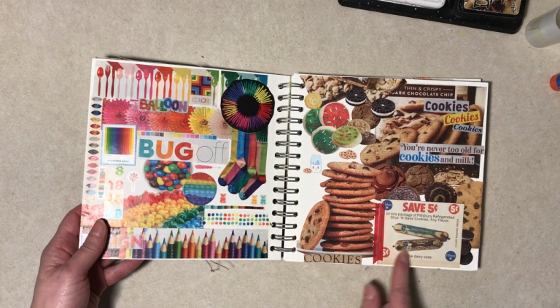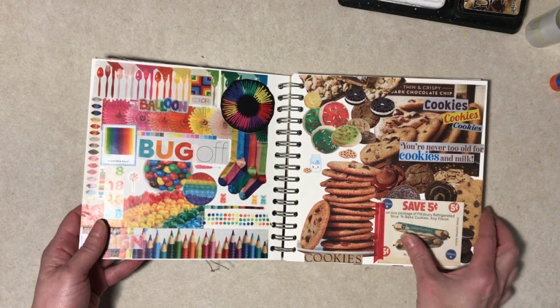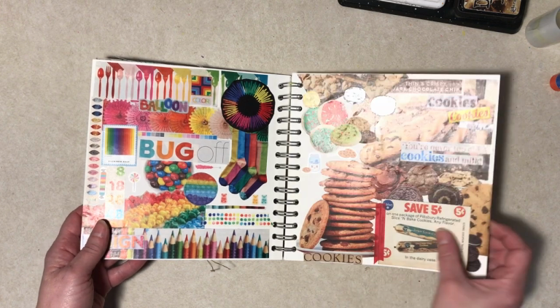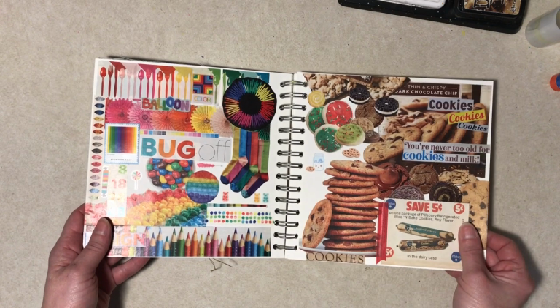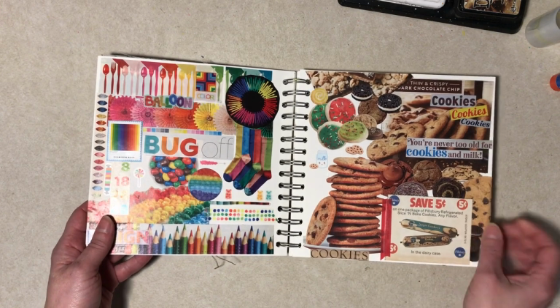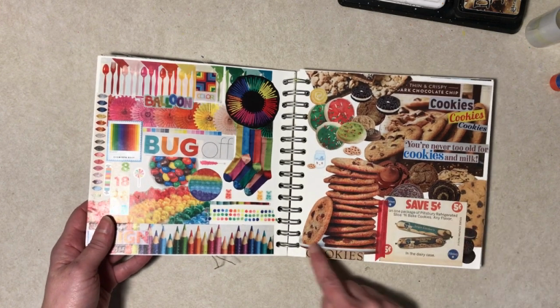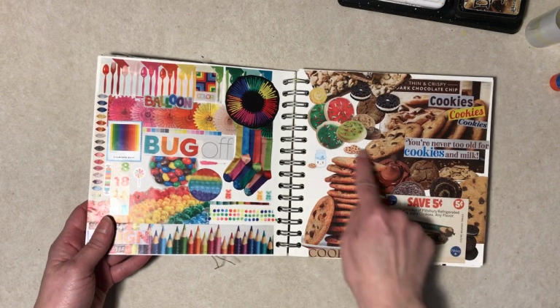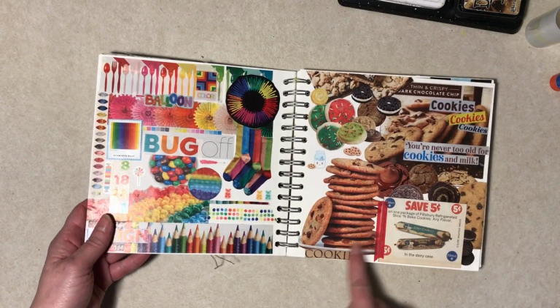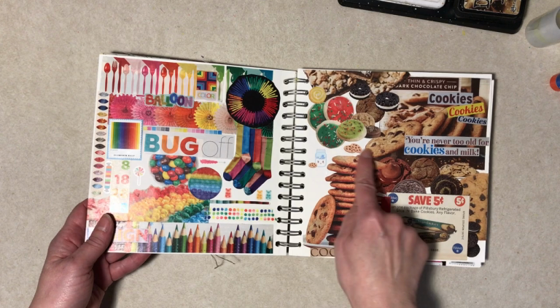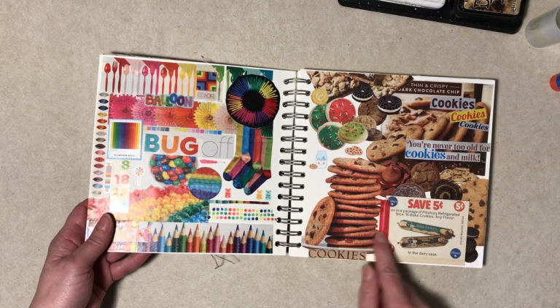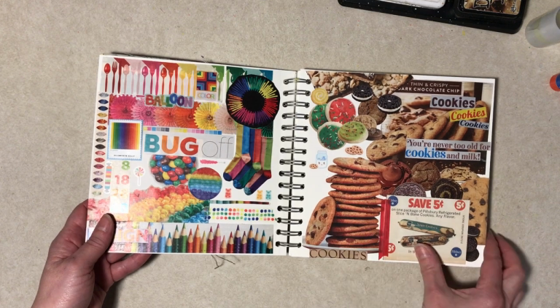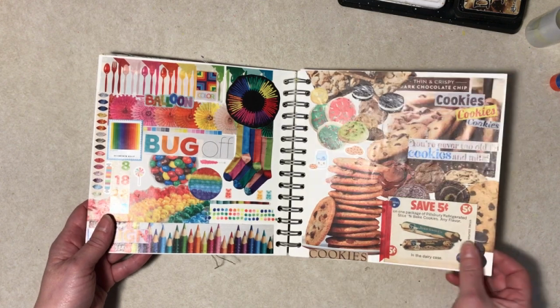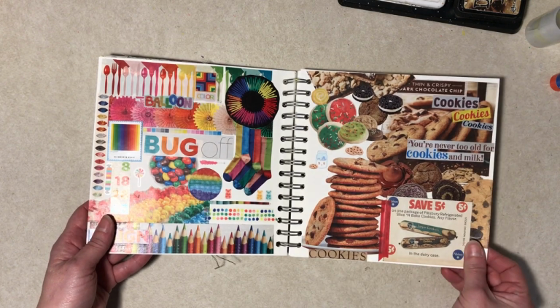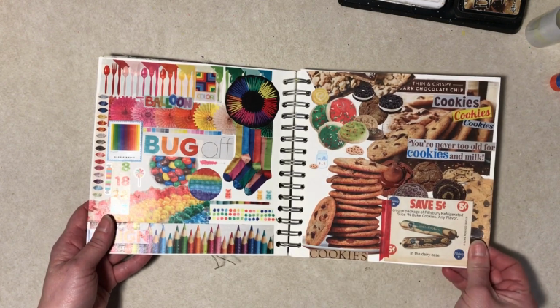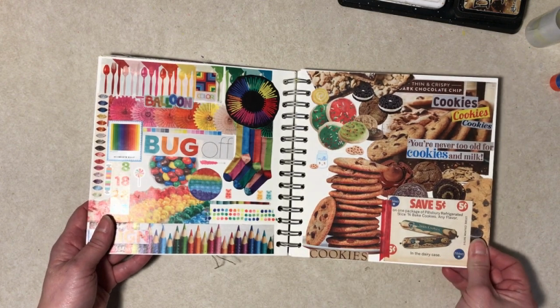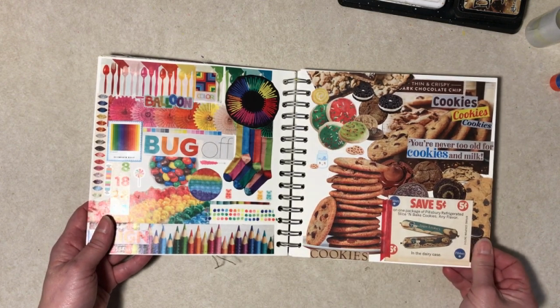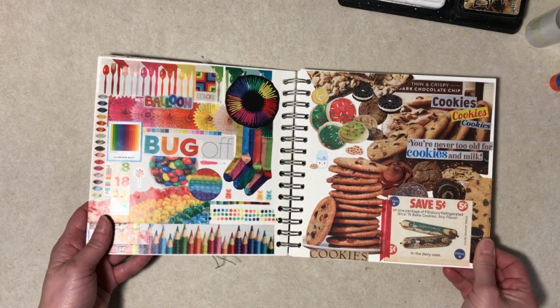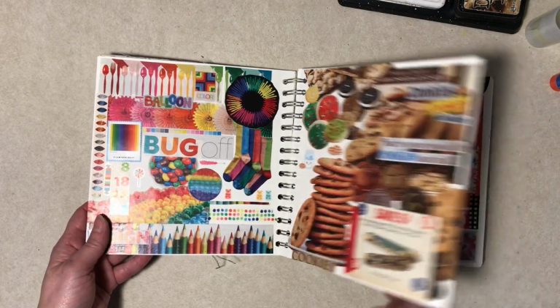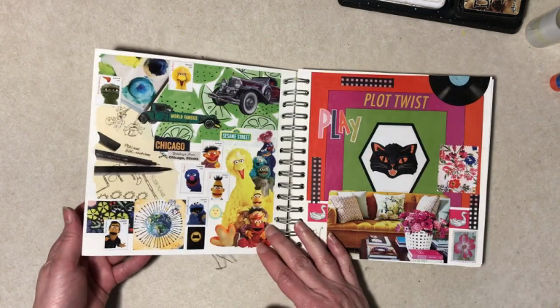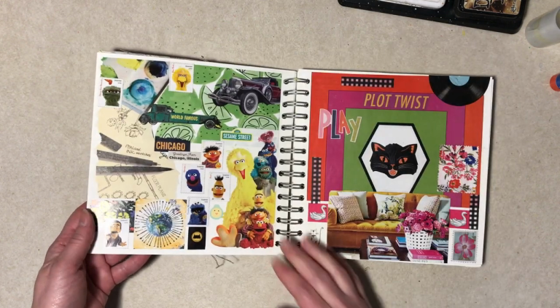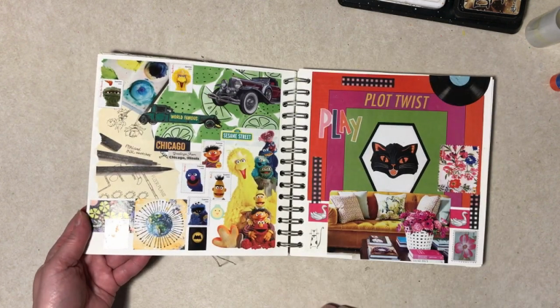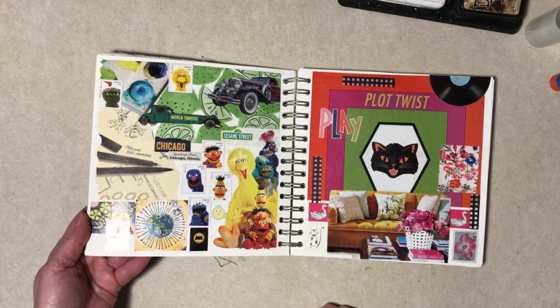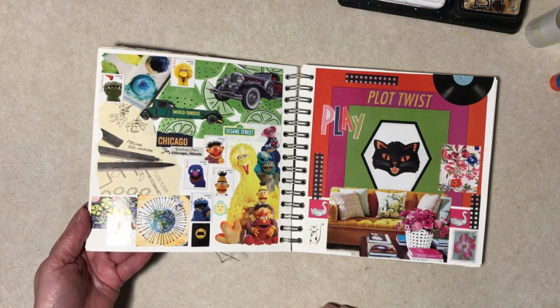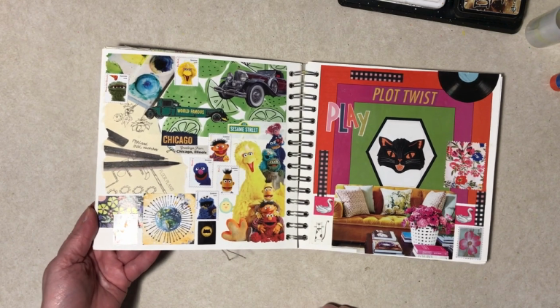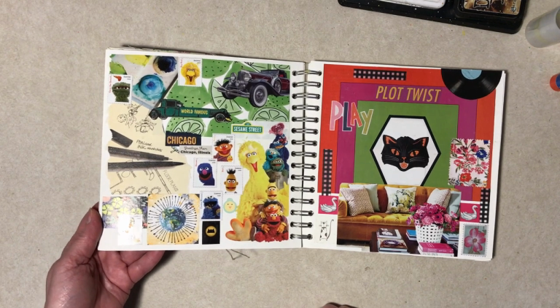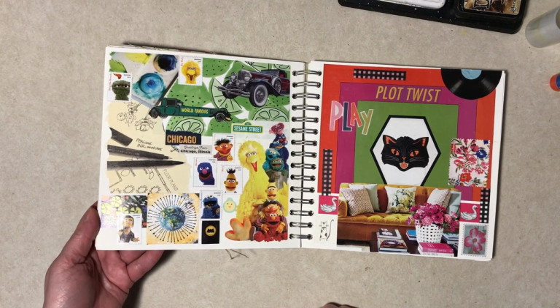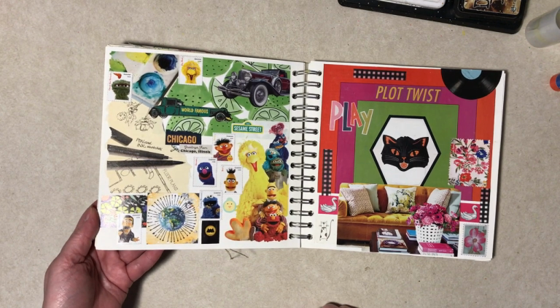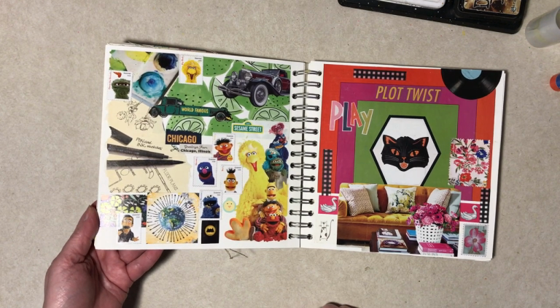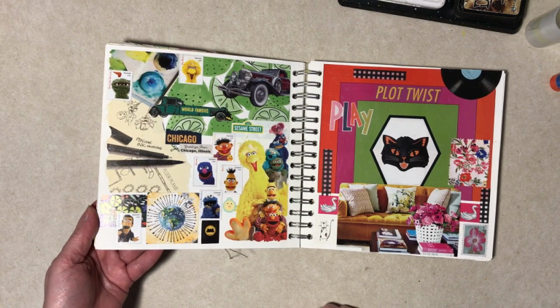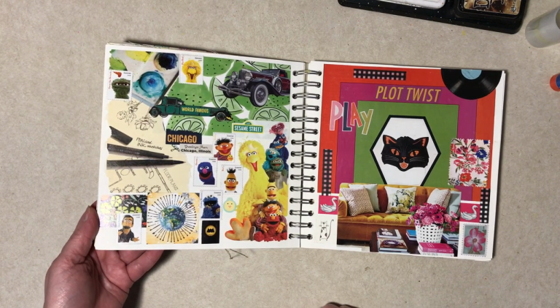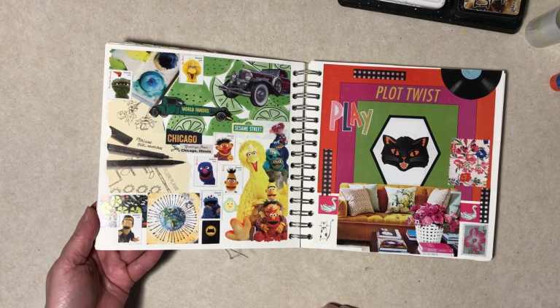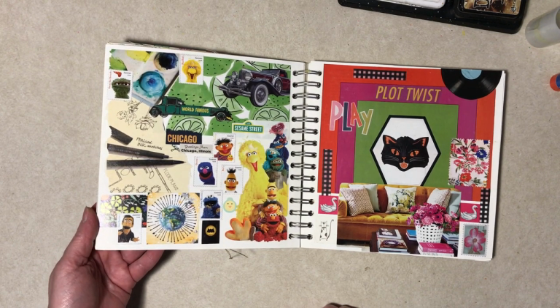This is just cookies. I know this started with this stack — I just thought that was cool in a magazine and I cut it out. This is sort of miscellaneous; I don't really remember what I started with on this one.